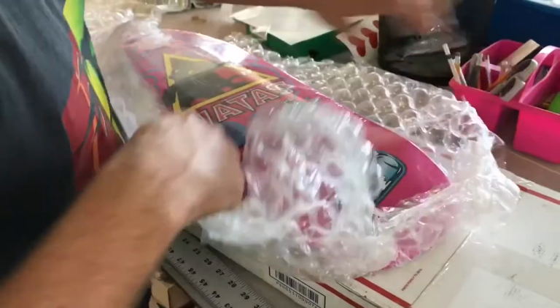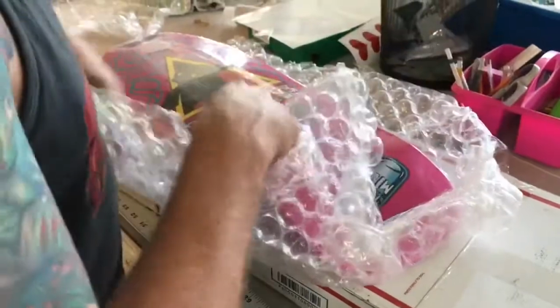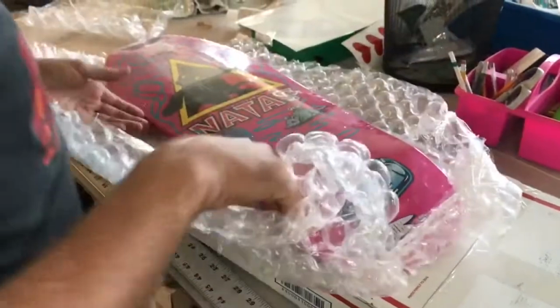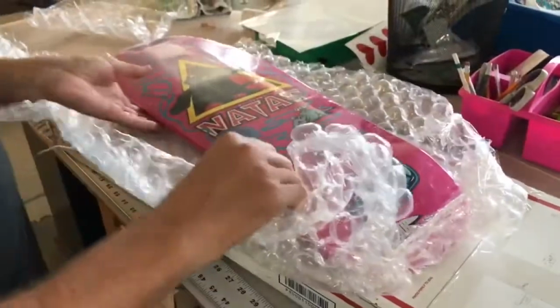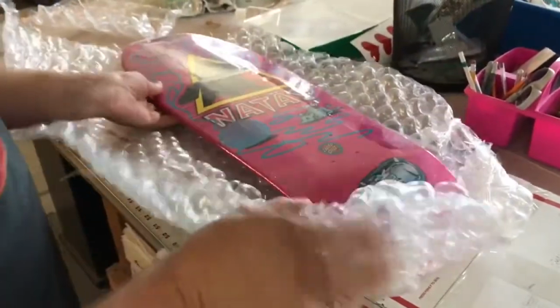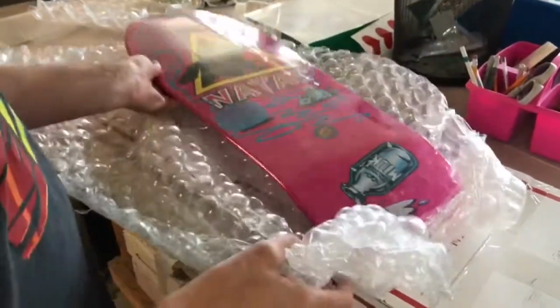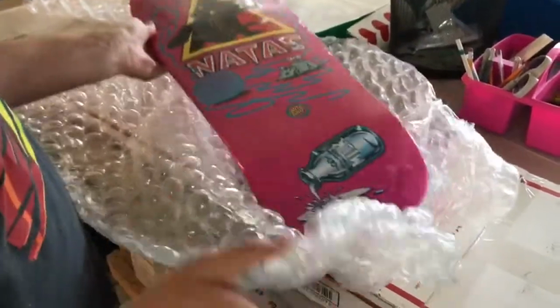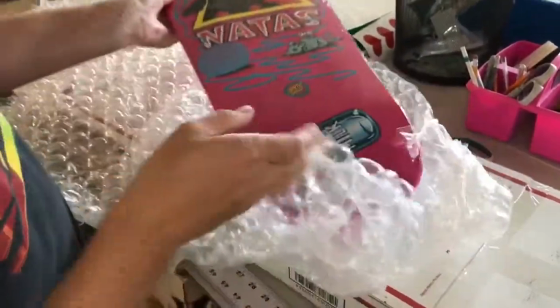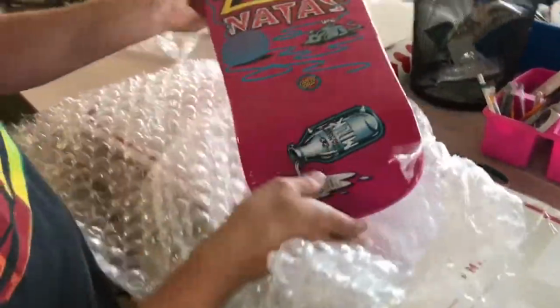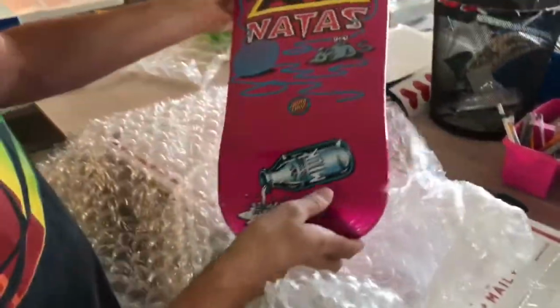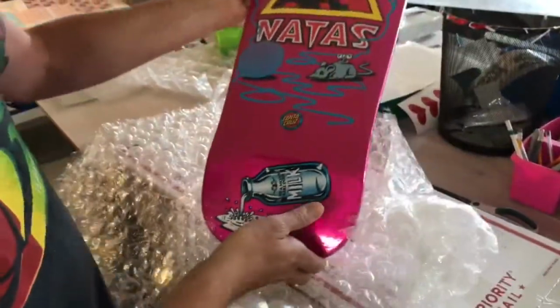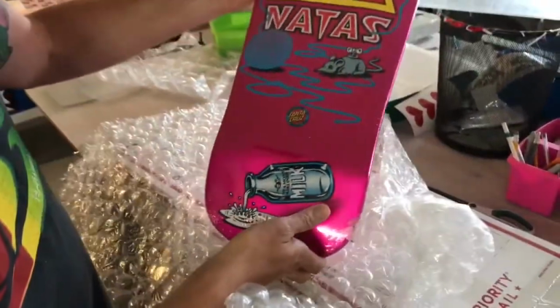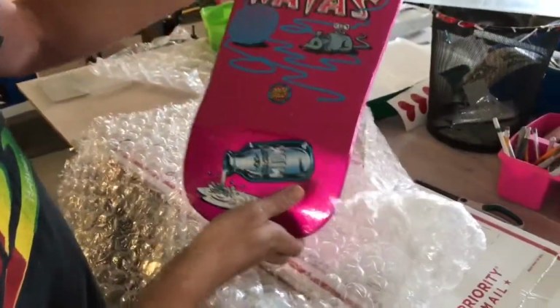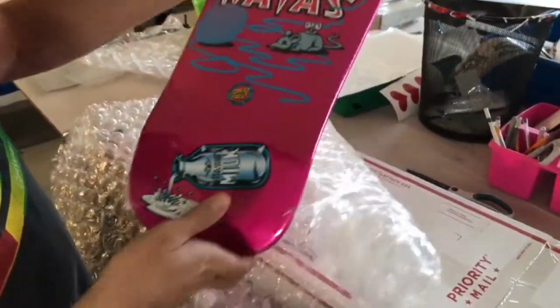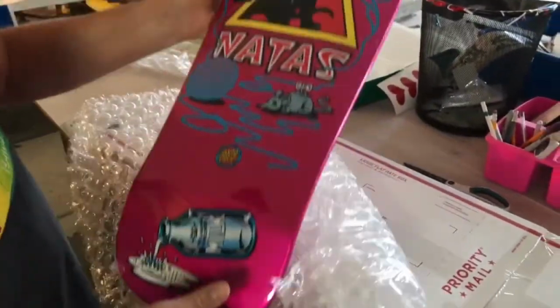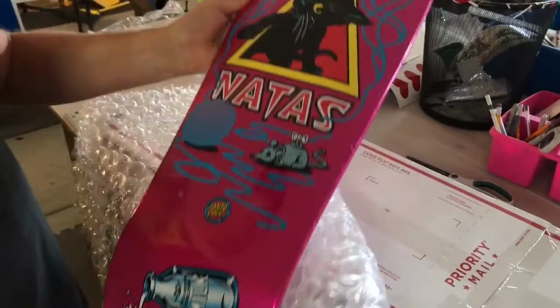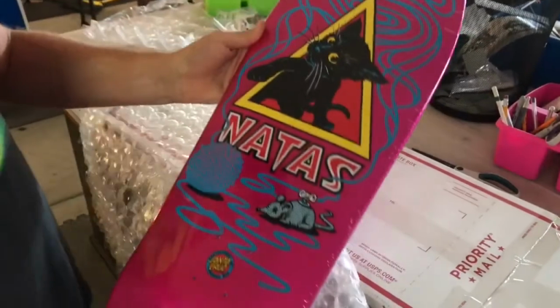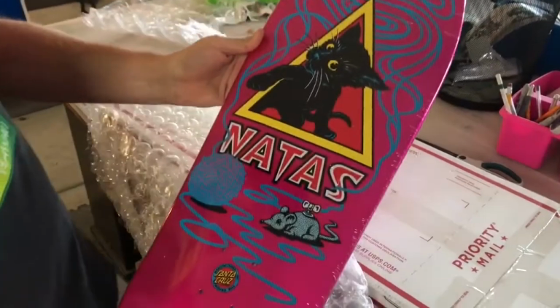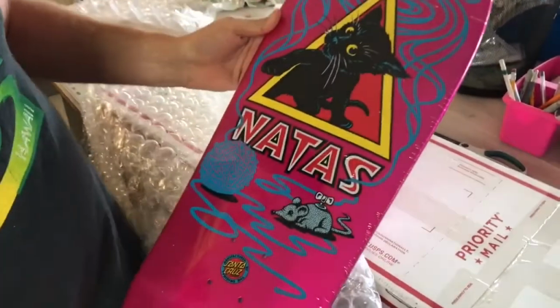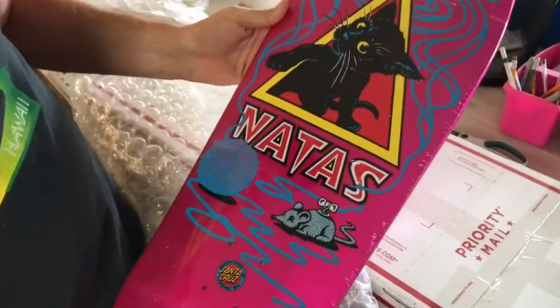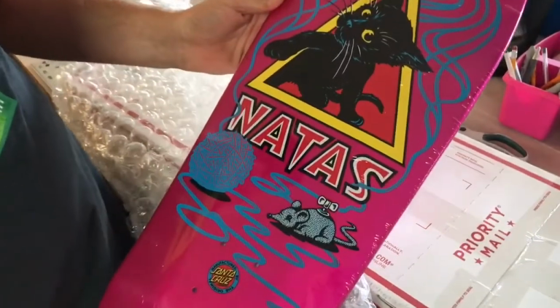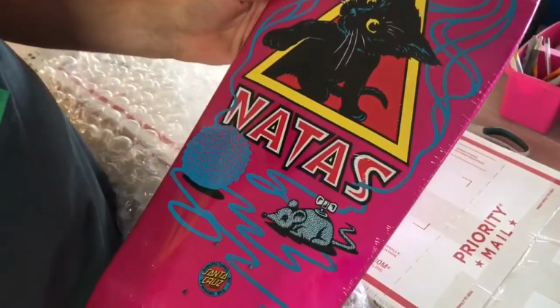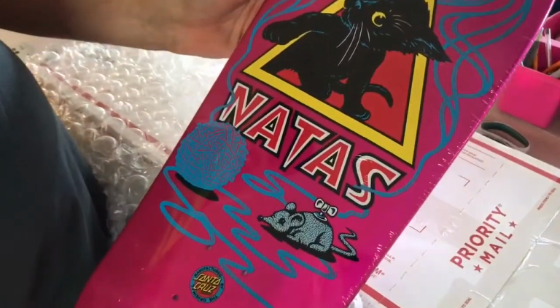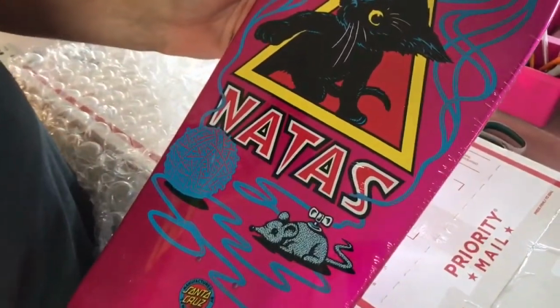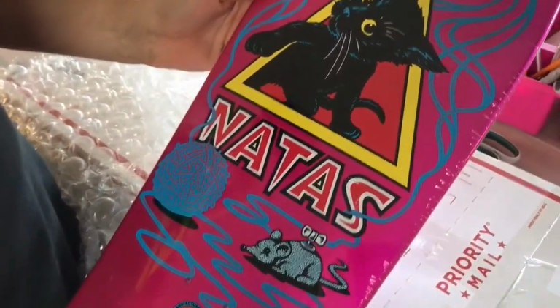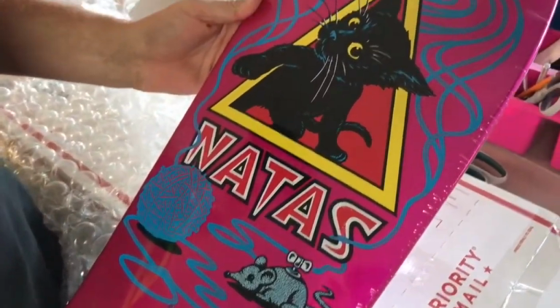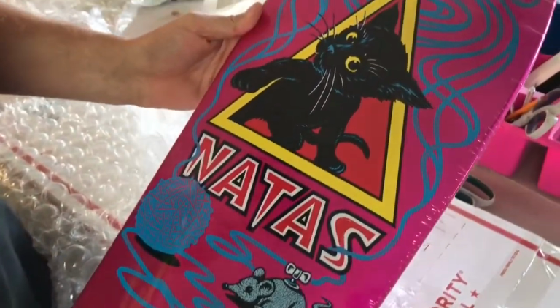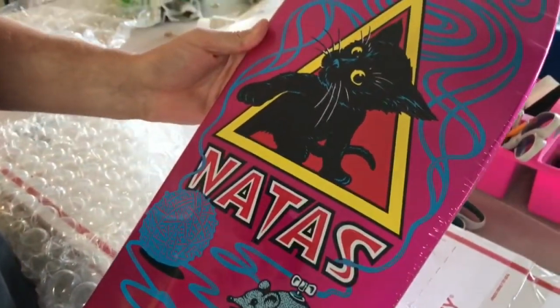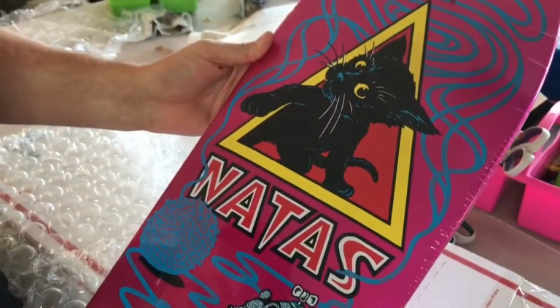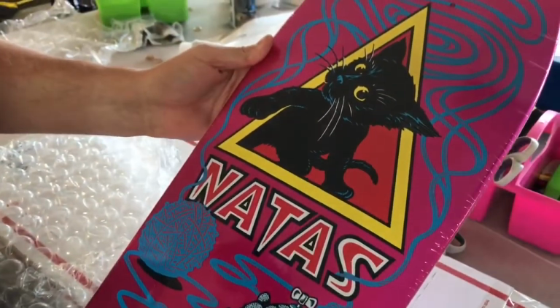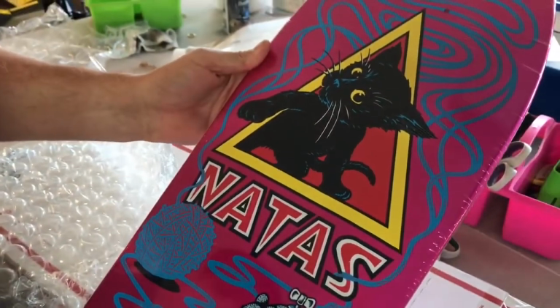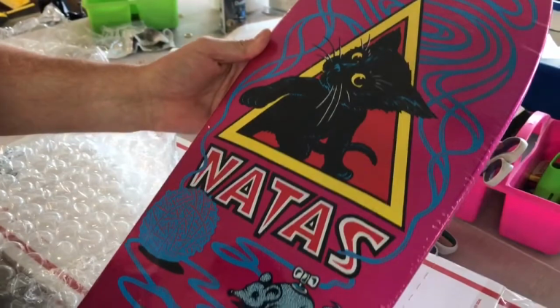It's the limited edition Natas Kaupas kitty deck. It's pretty cool — it's on a metallic pink background.